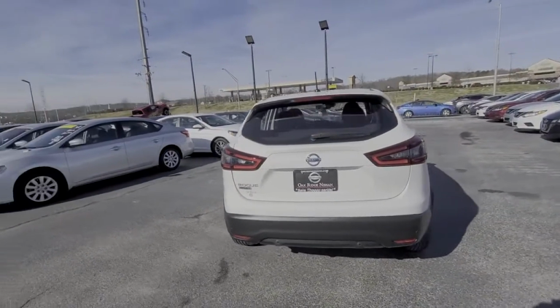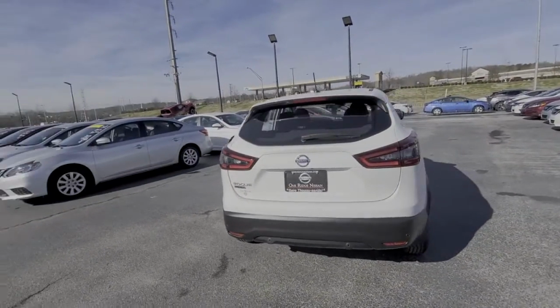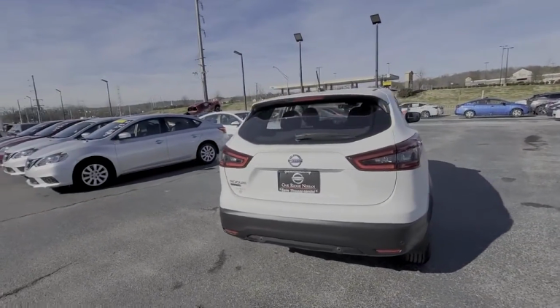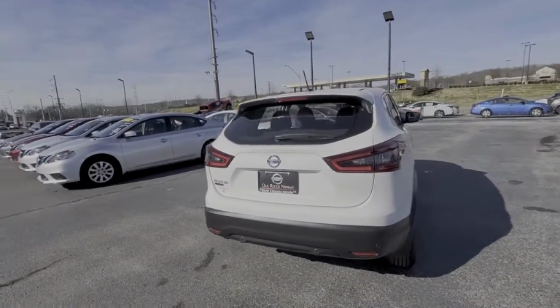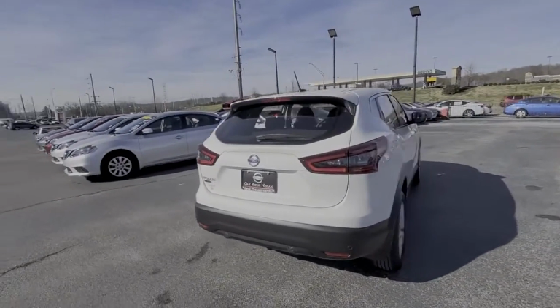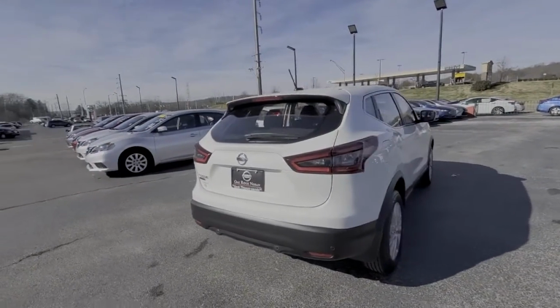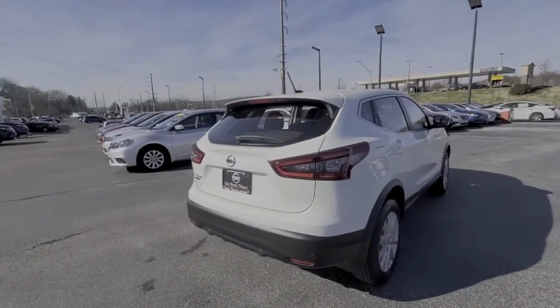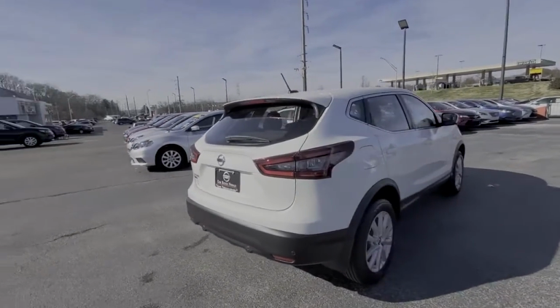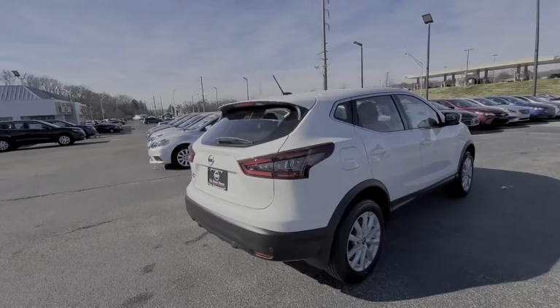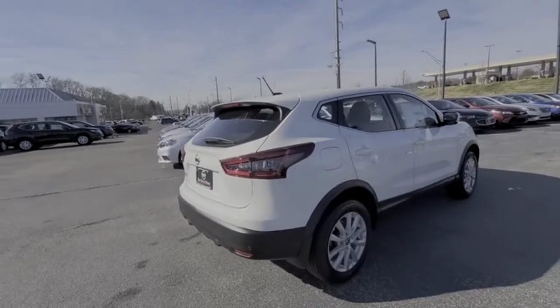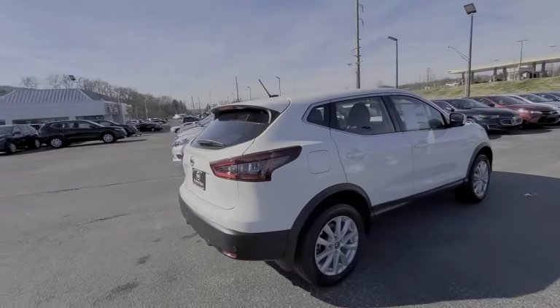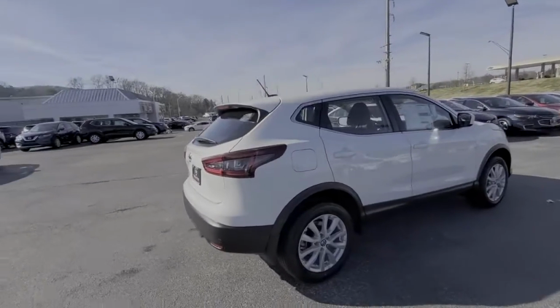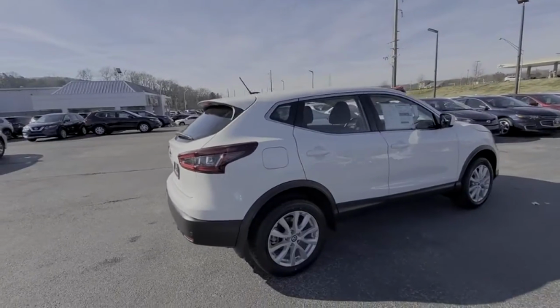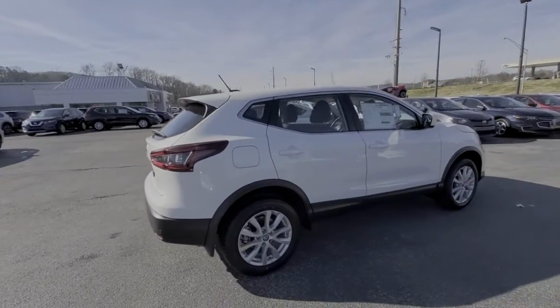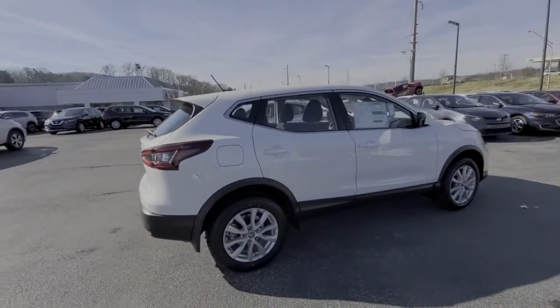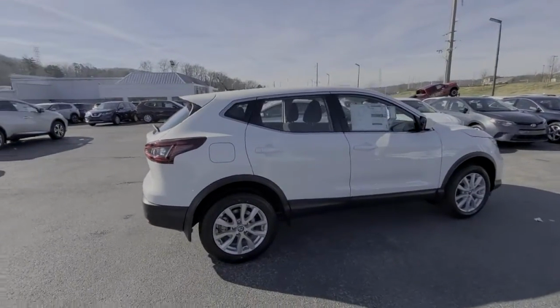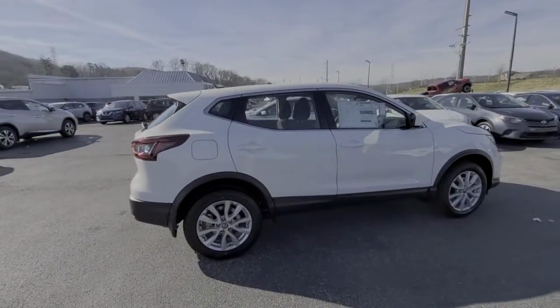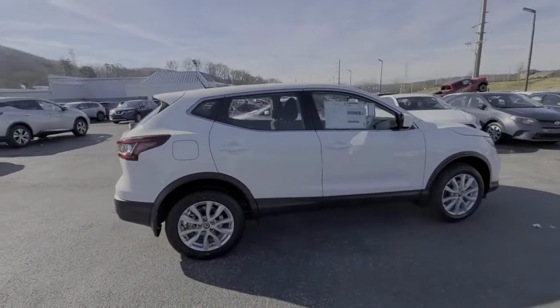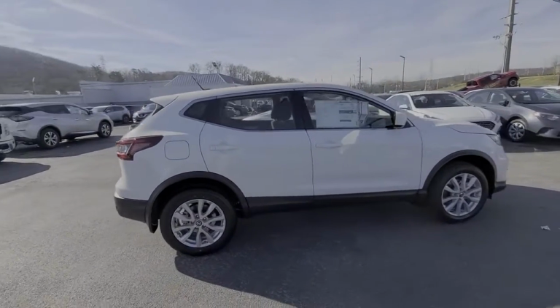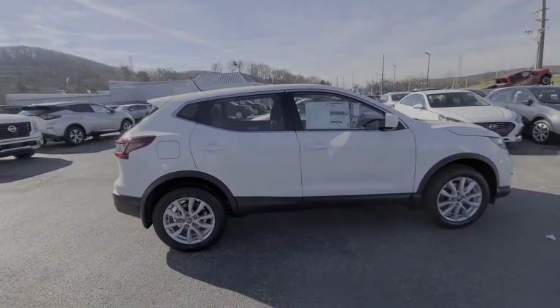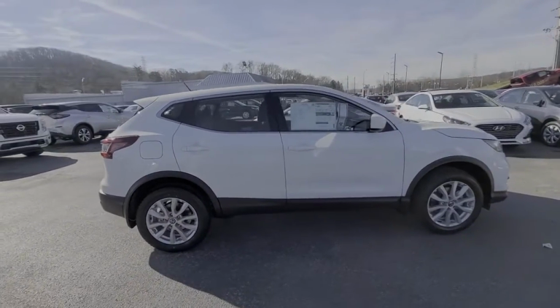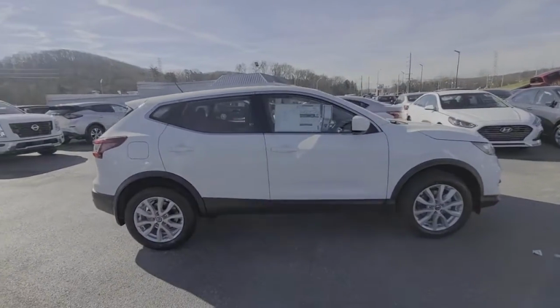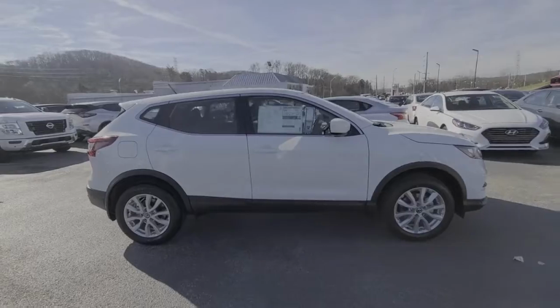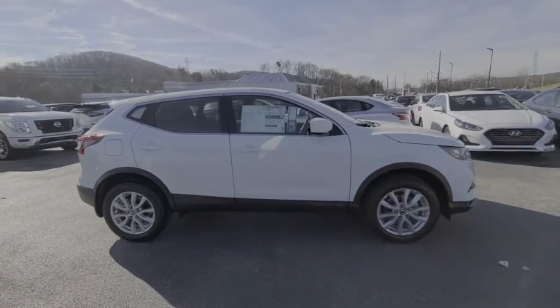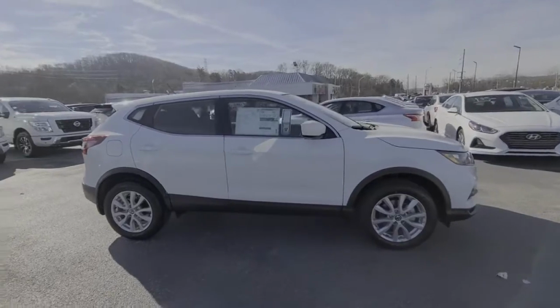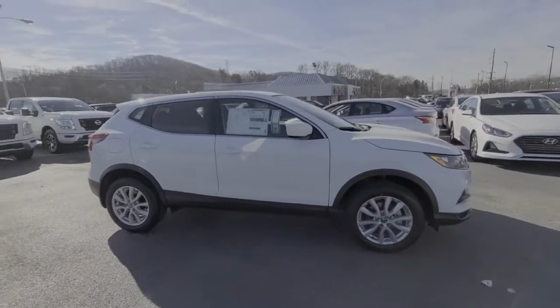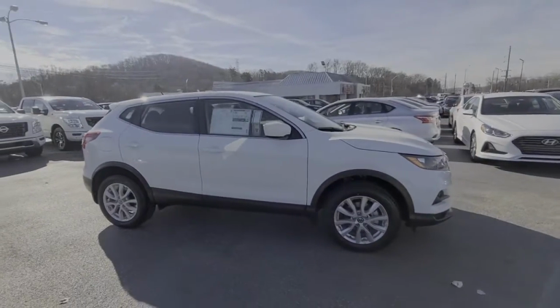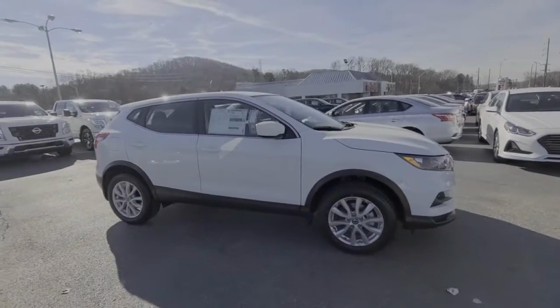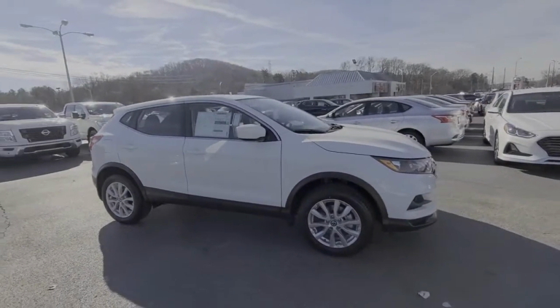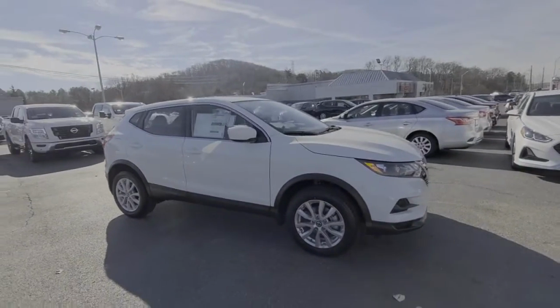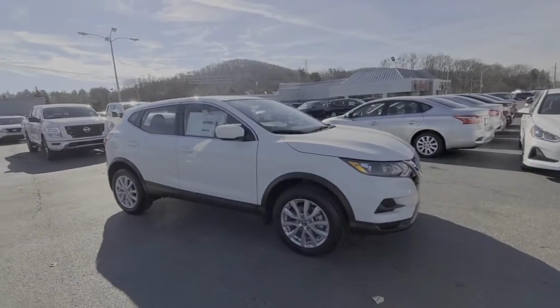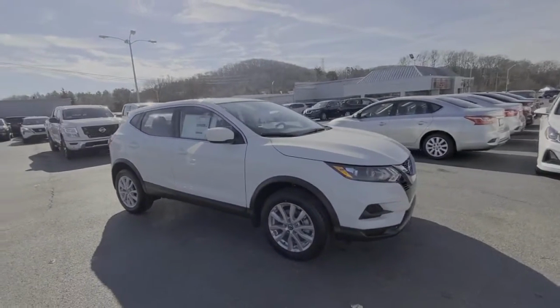Comfortable and capable, this sporty four-door hatchback brings confidence along on every journey. These are just some of the great options this vehicle comes with: keyless entry, backup camera, lane-keeping assist.